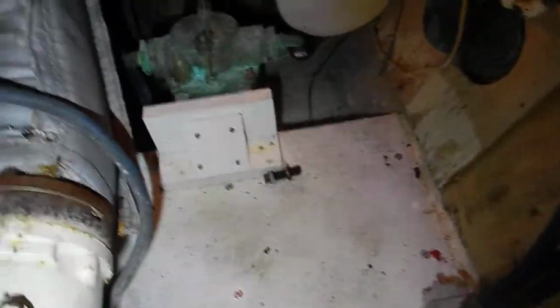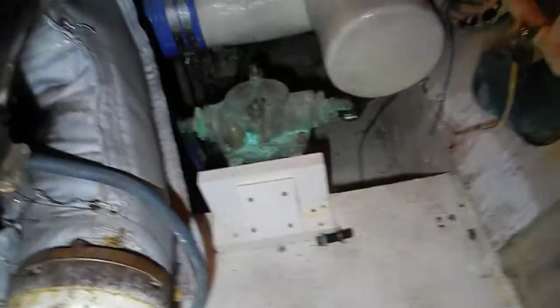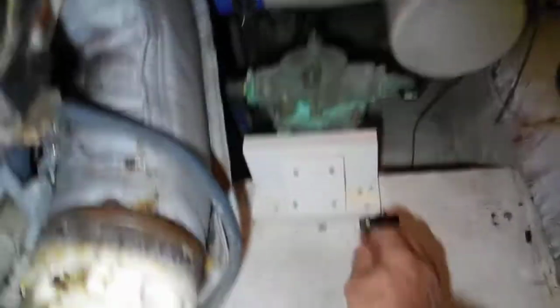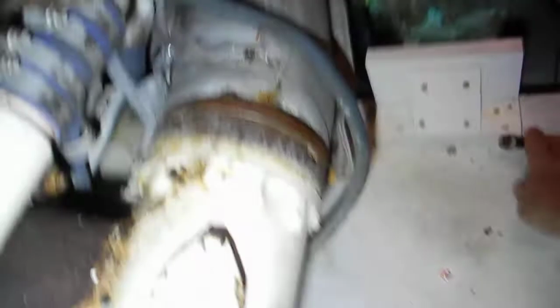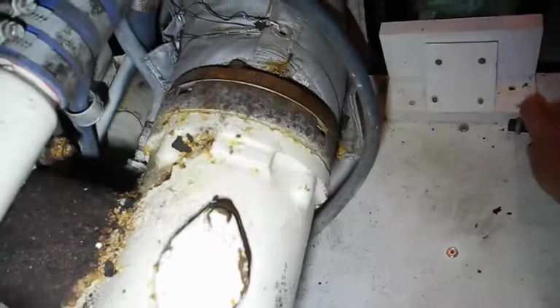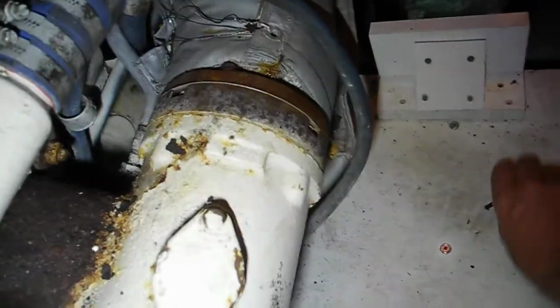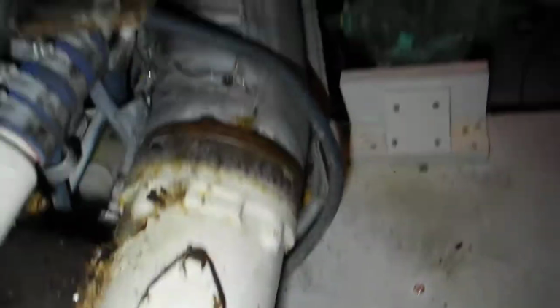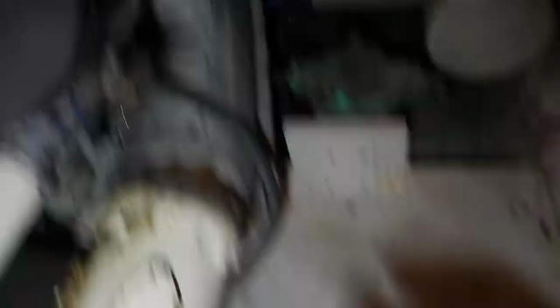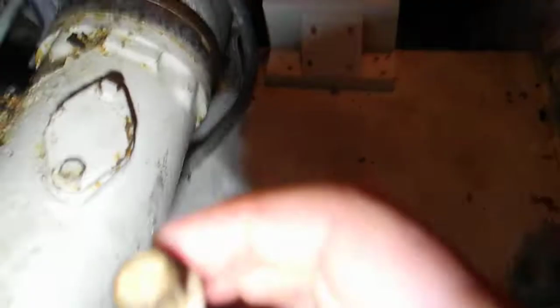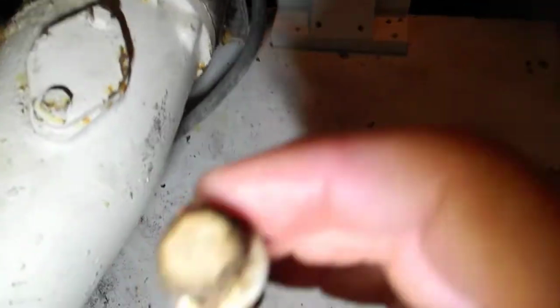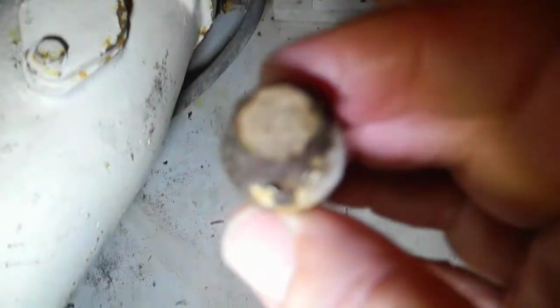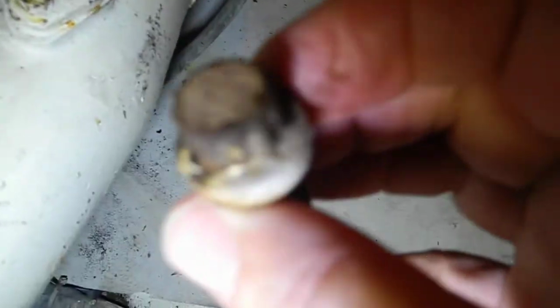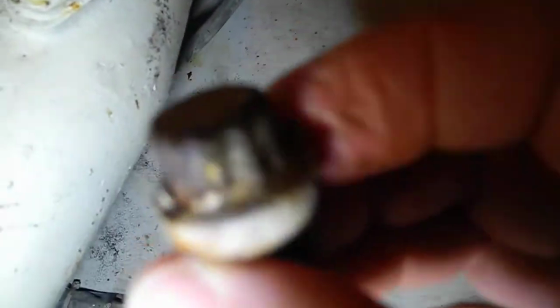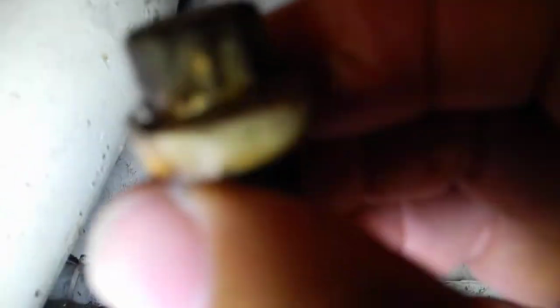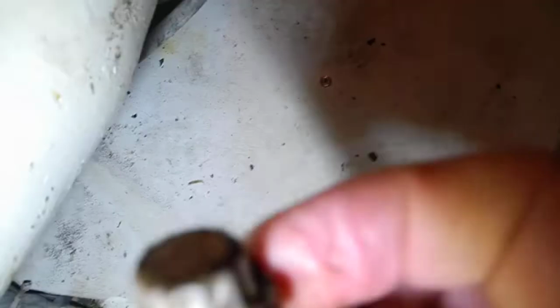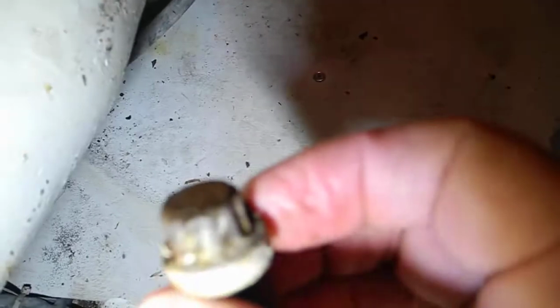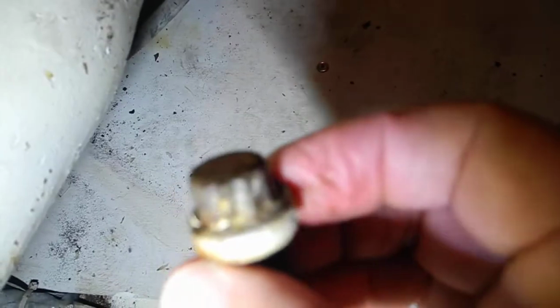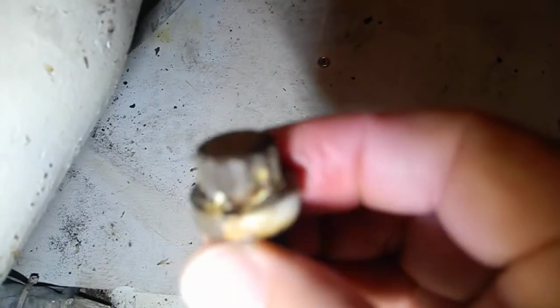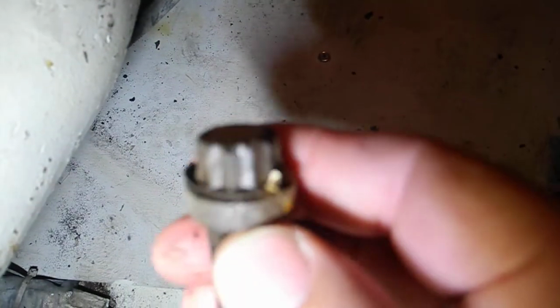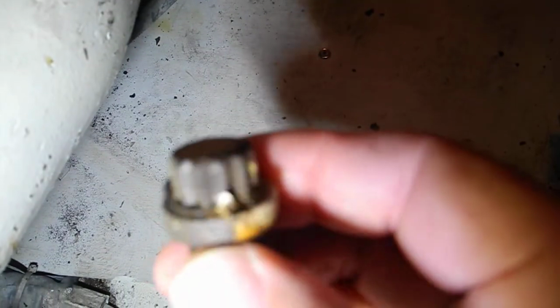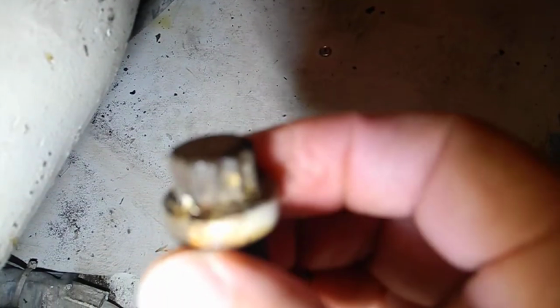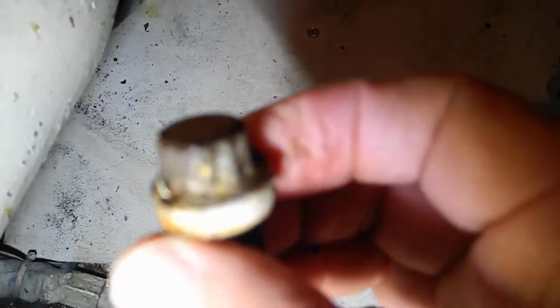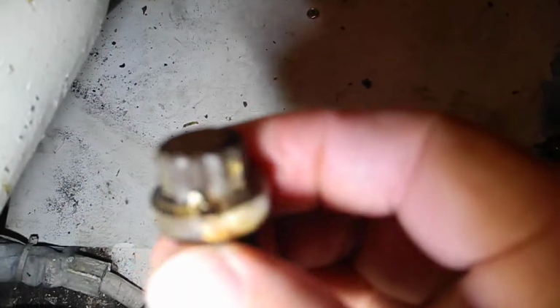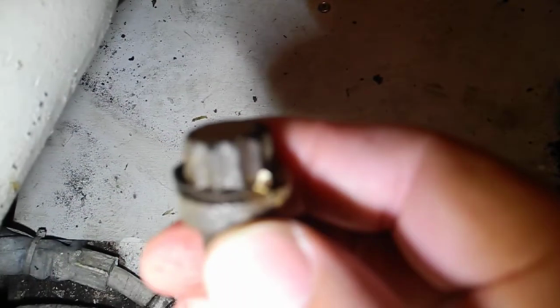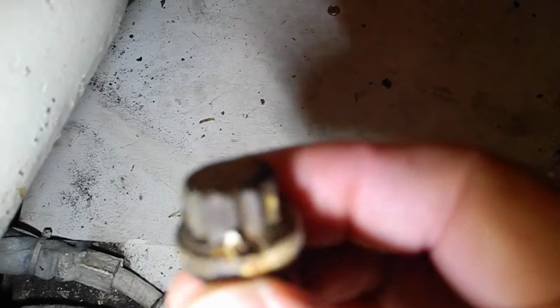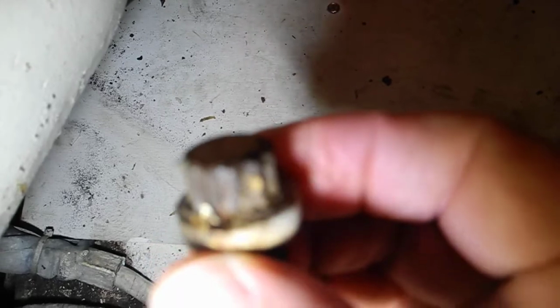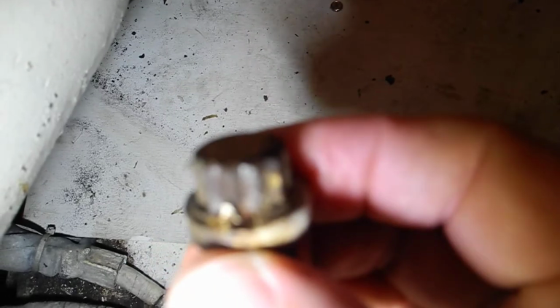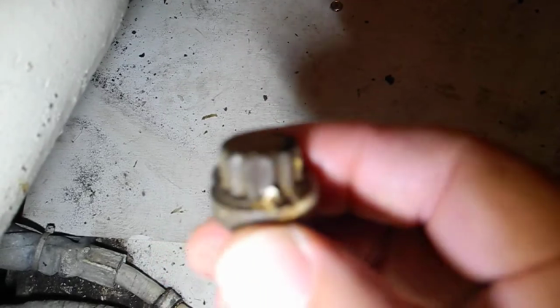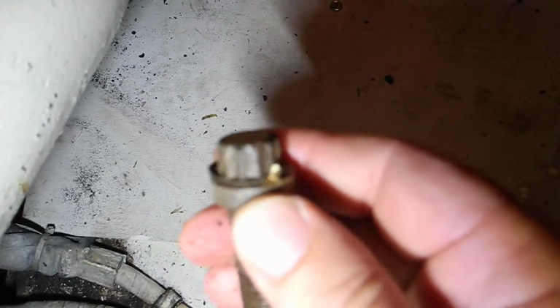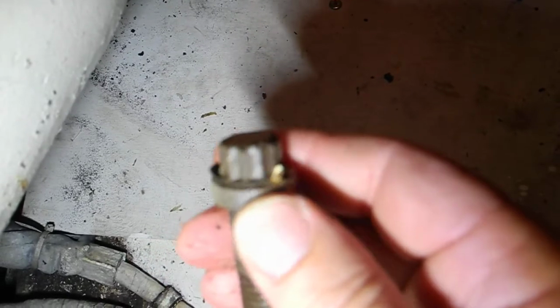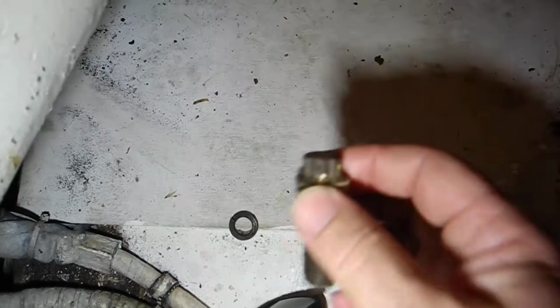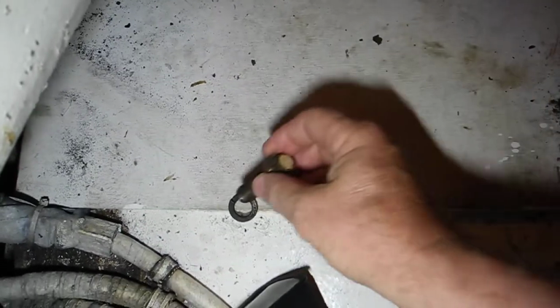Now the point that I want to call out right here is this bolt. It's not a hex head bolt — it's a 12-point bolt, so it requires a special wrench to get that off.